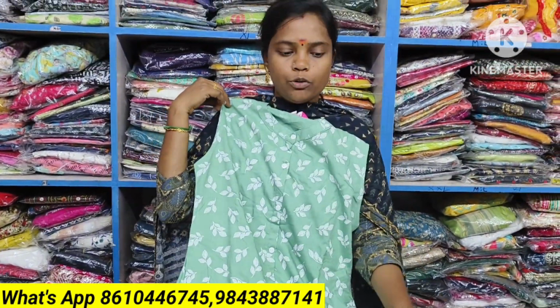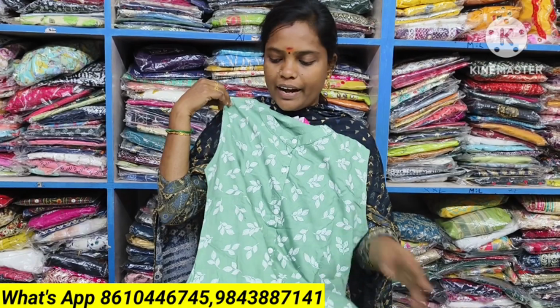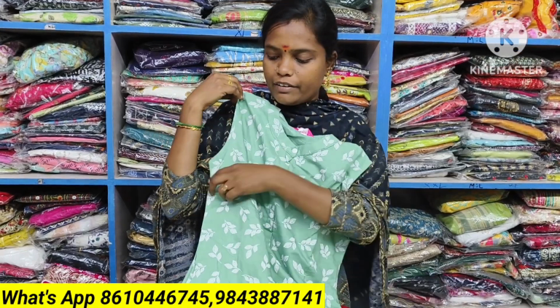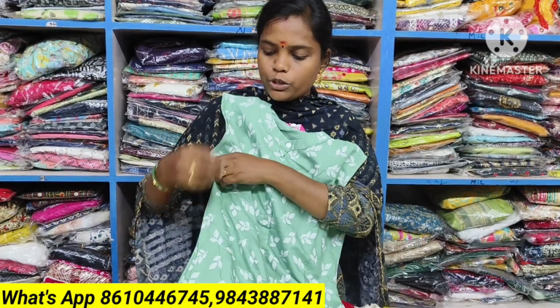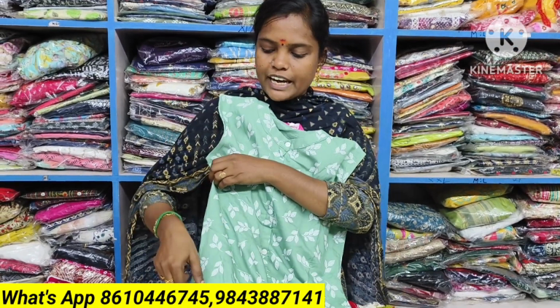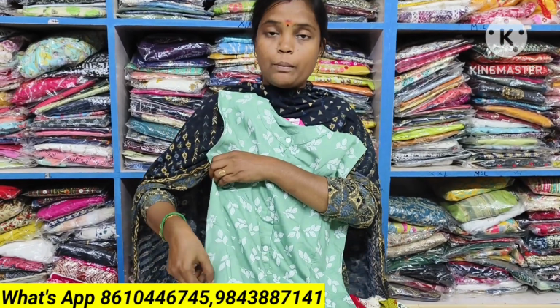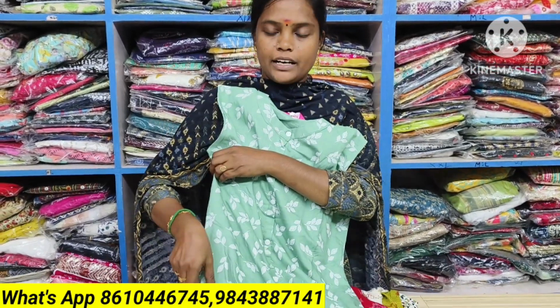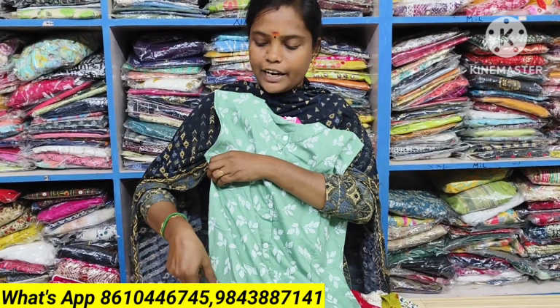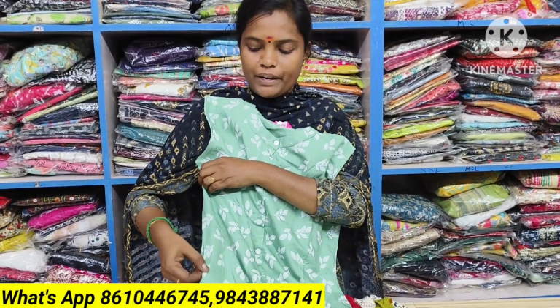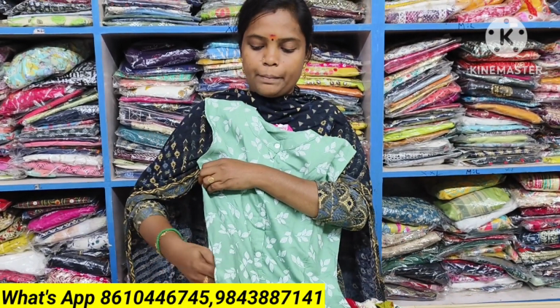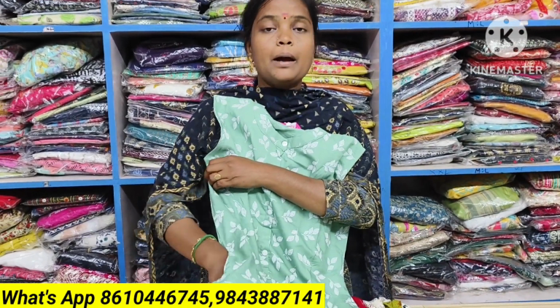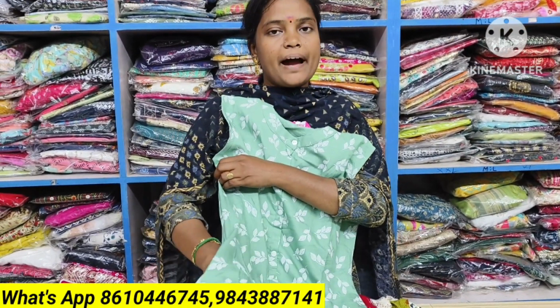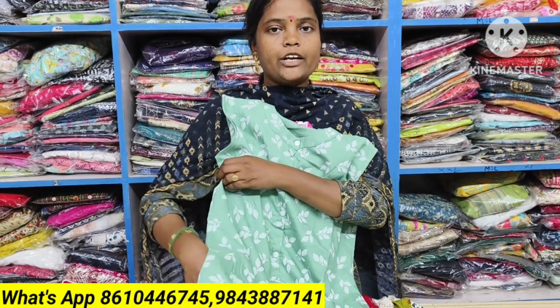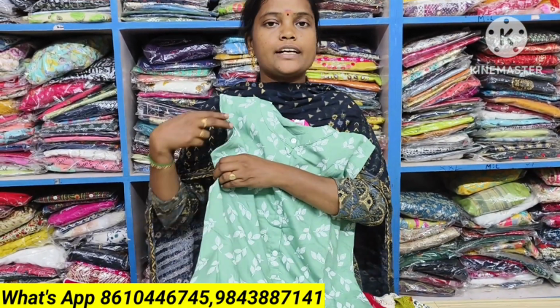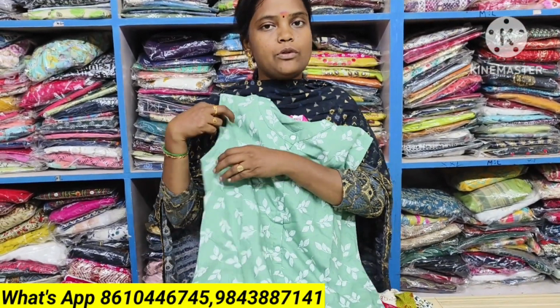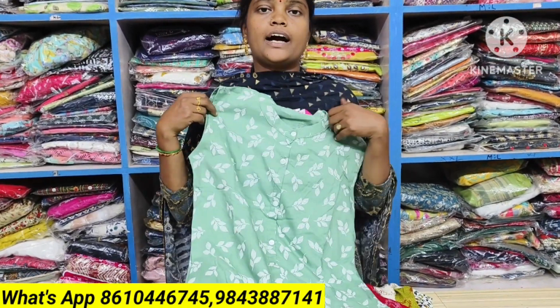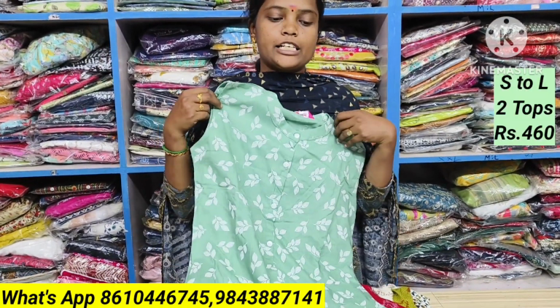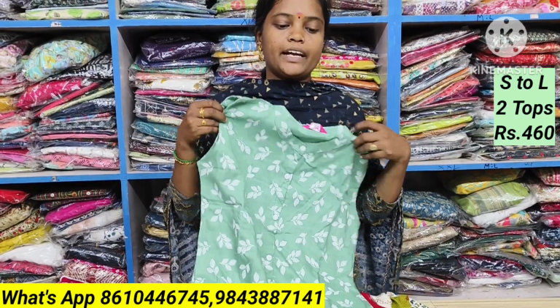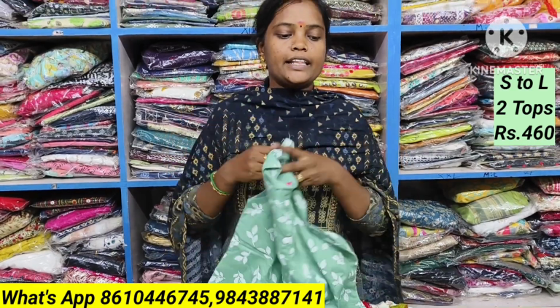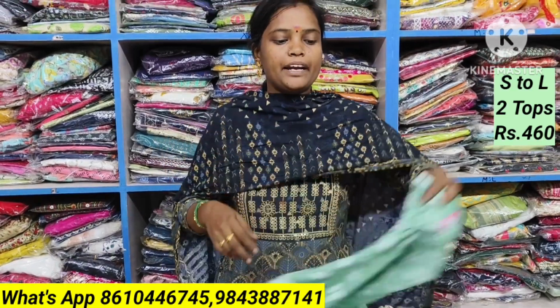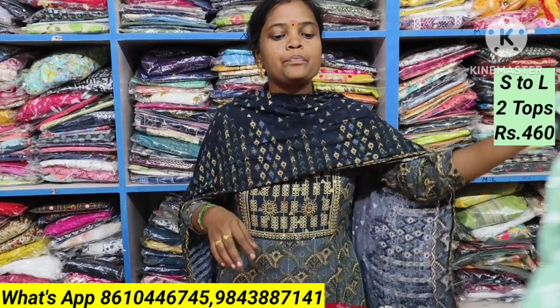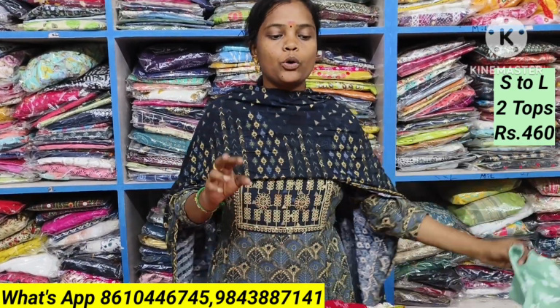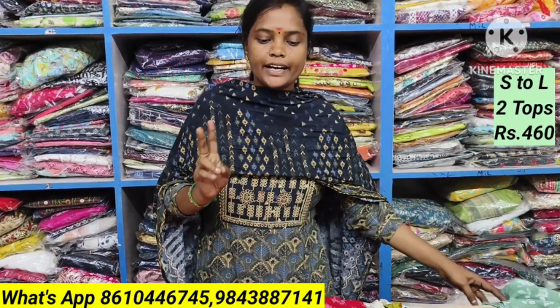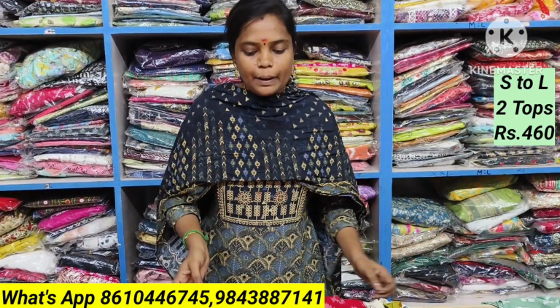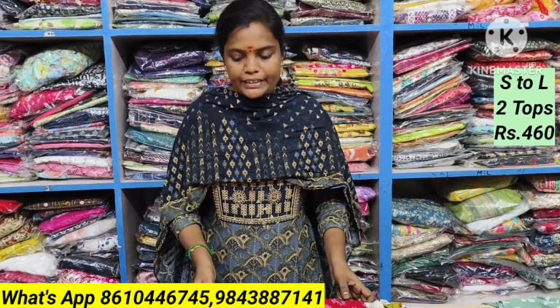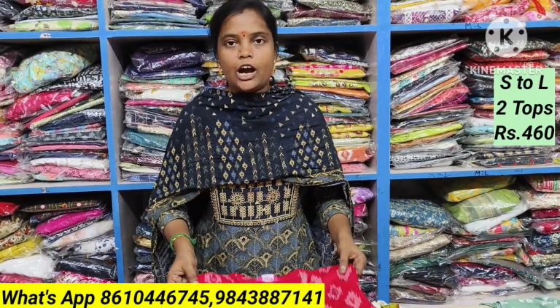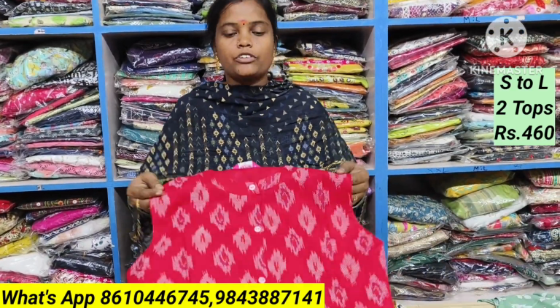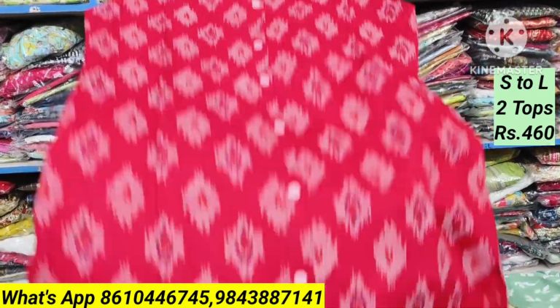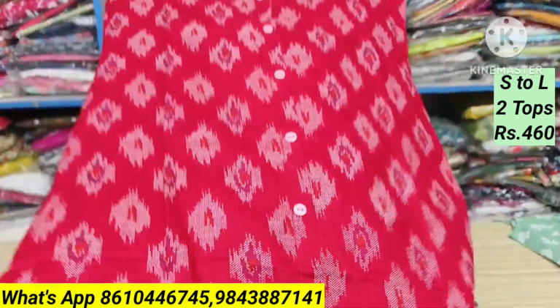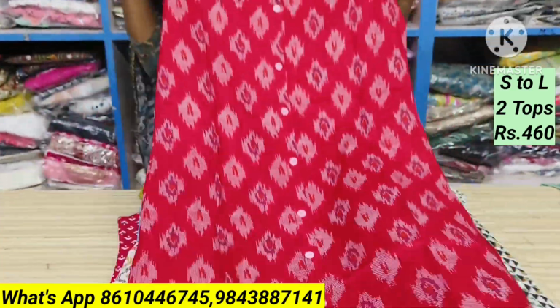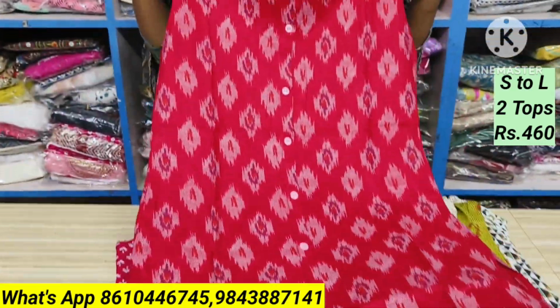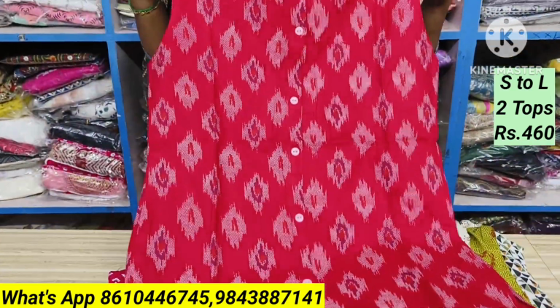It's a side open top. You can attach the sleeve. You can add the top as a full sleeve.